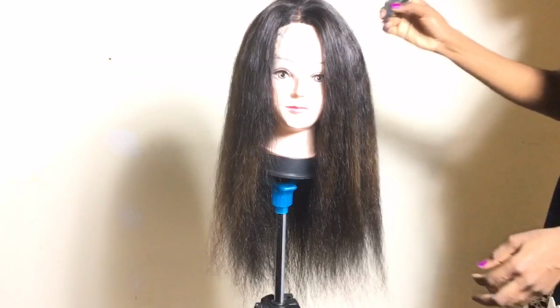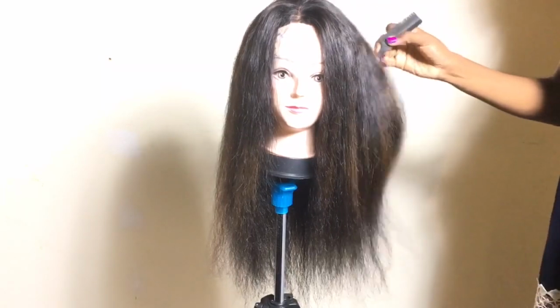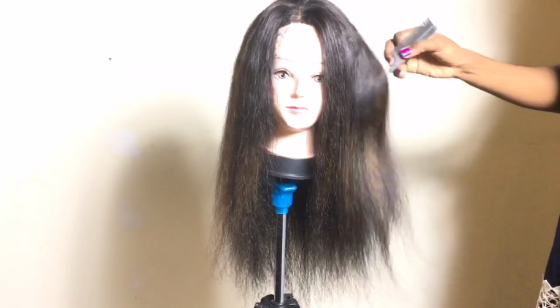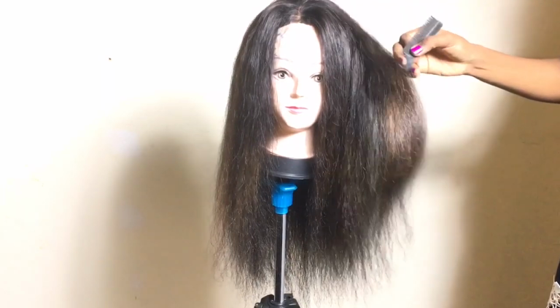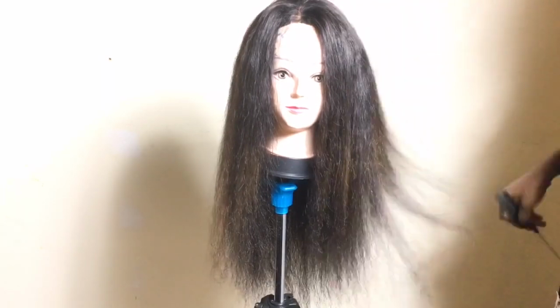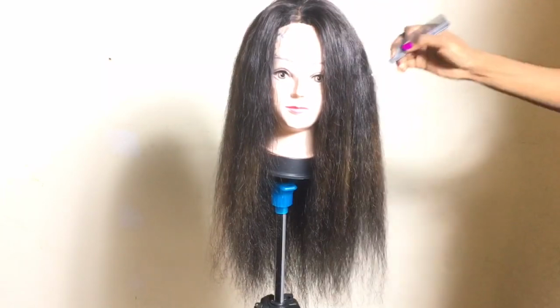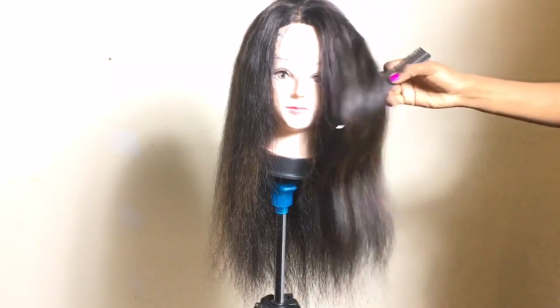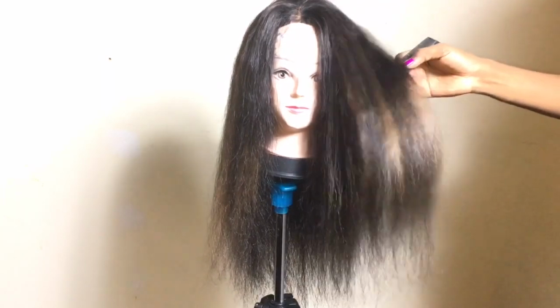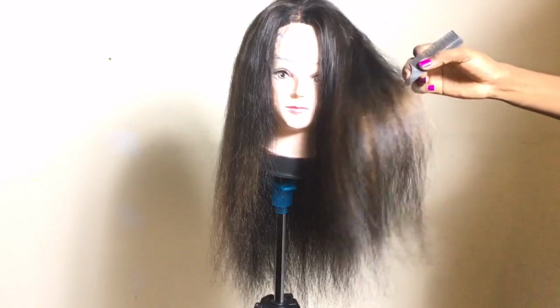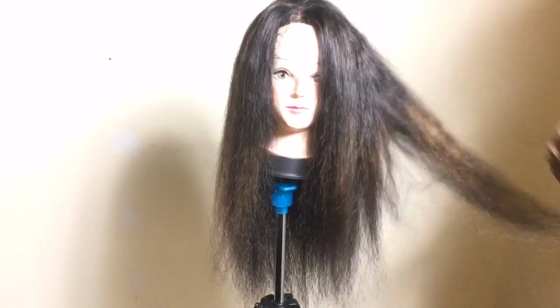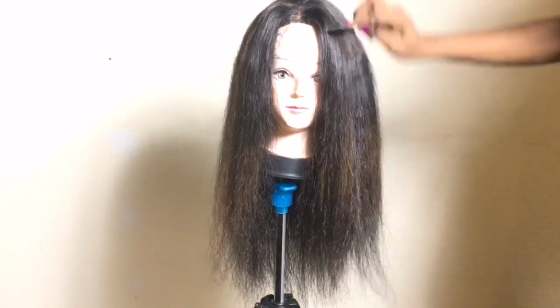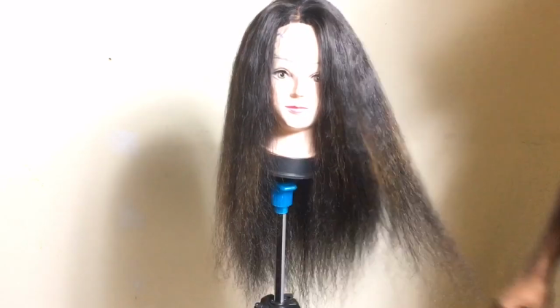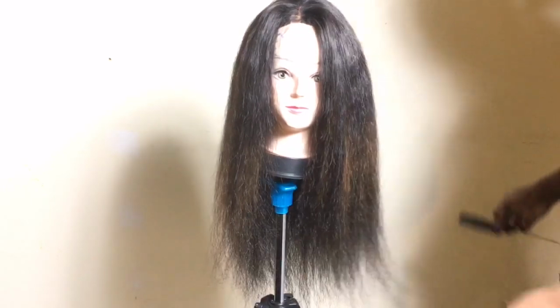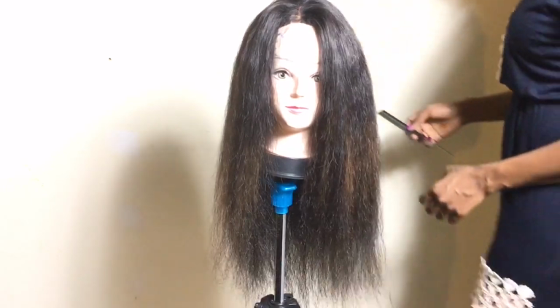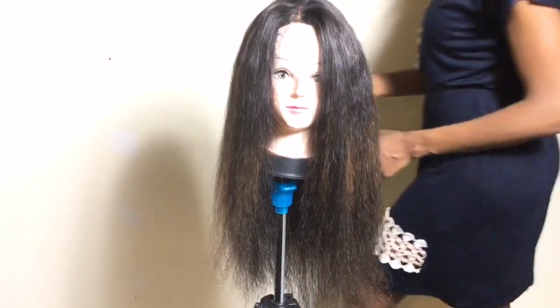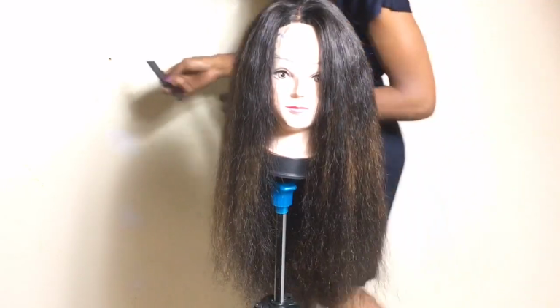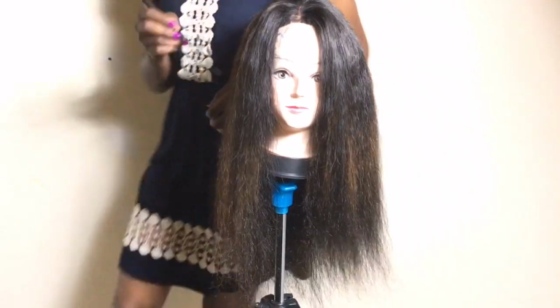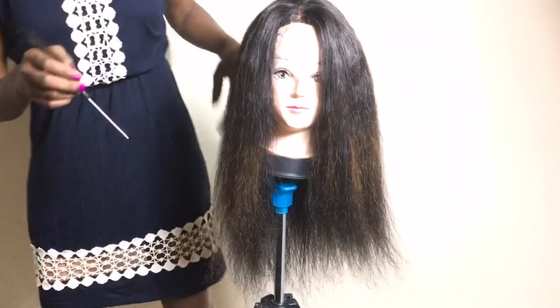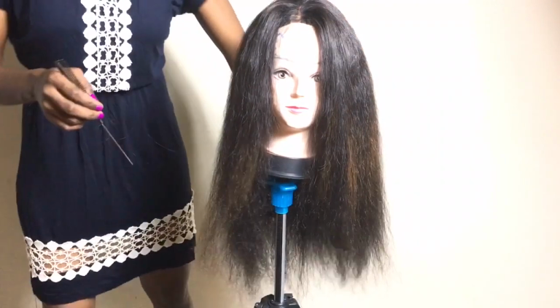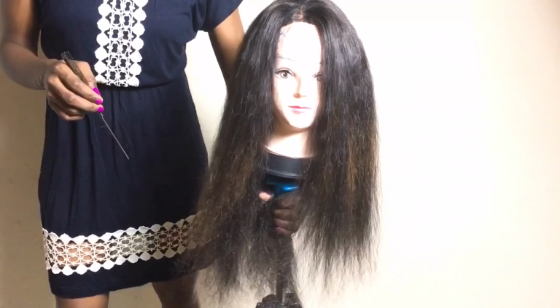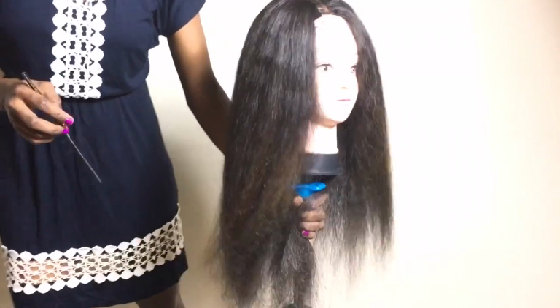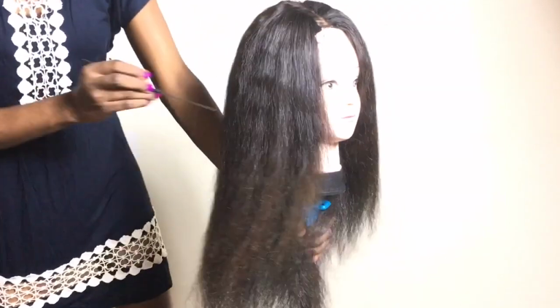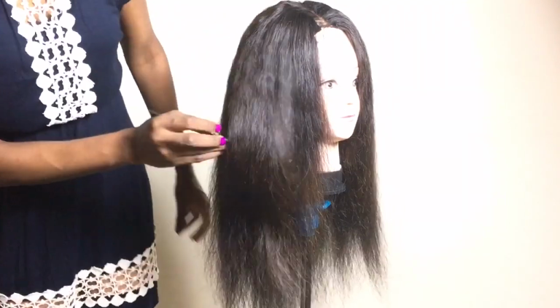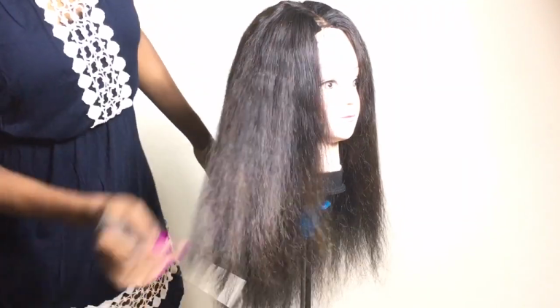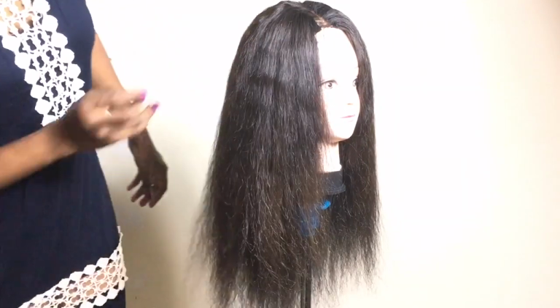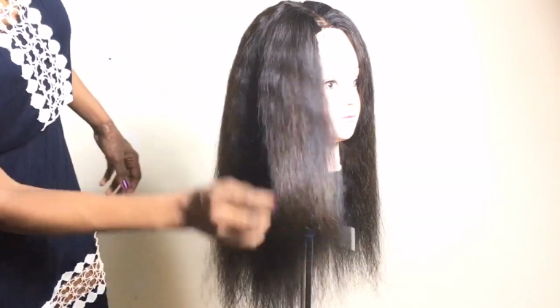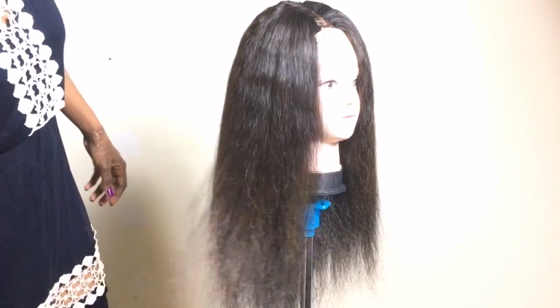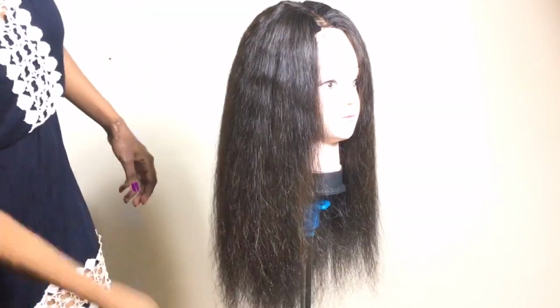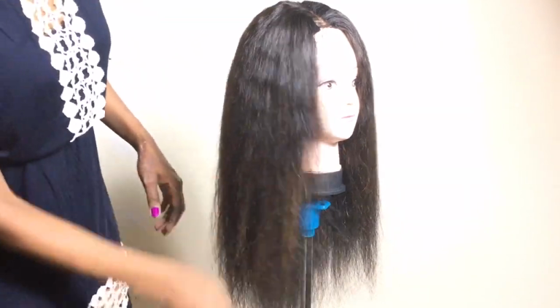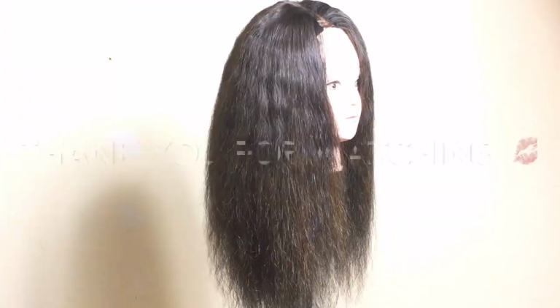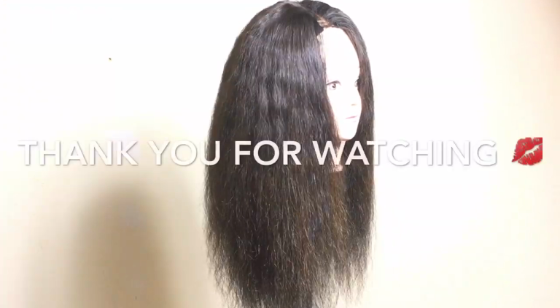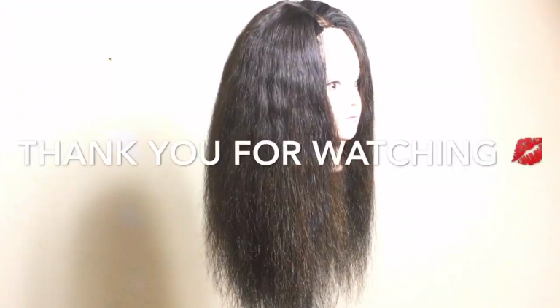I think I'm going to rock this hair today depending on how the program goes. The hair looks very nice. Thank you guys so very much for always watching. I will definitely see you guys in my next video — until then, bye!